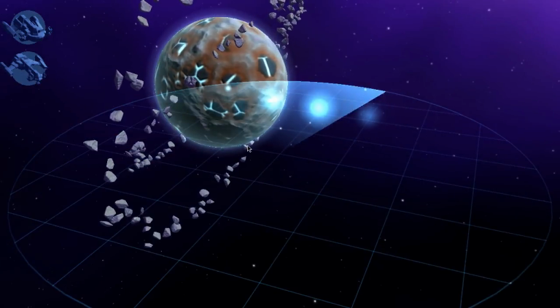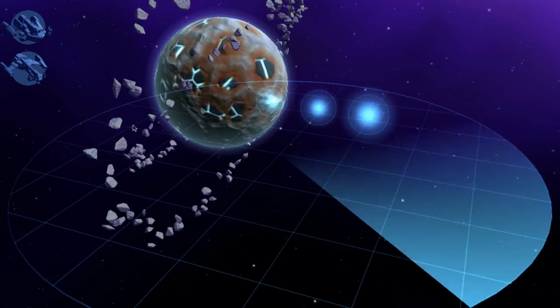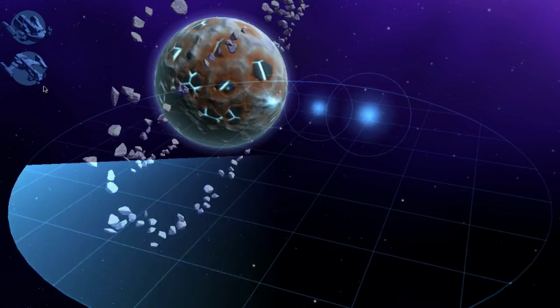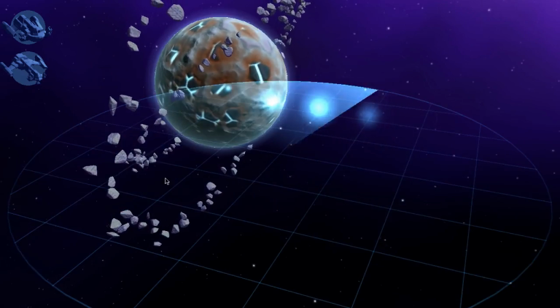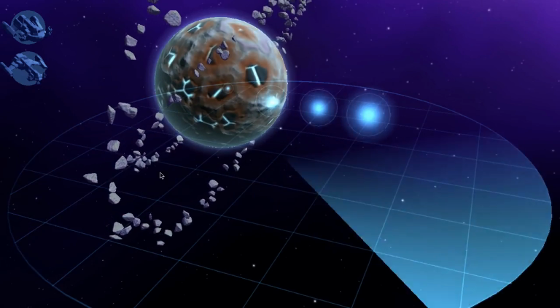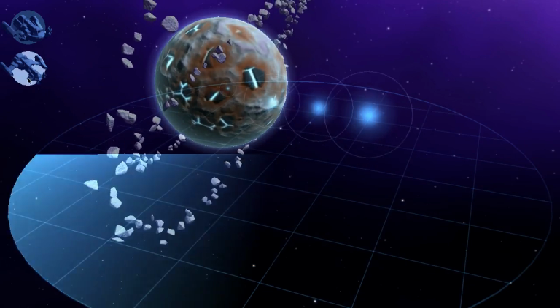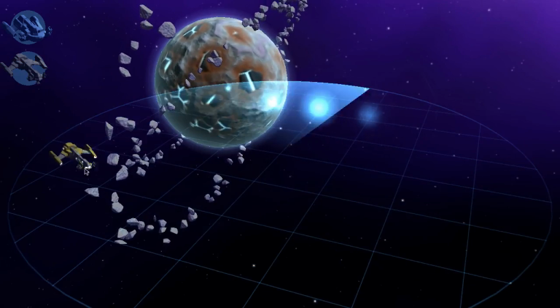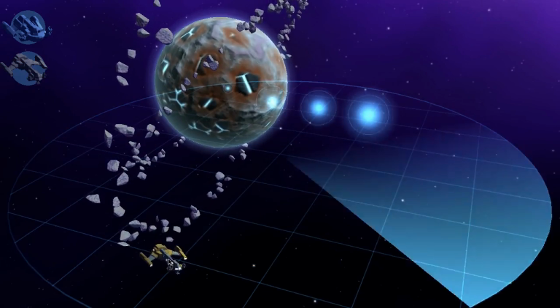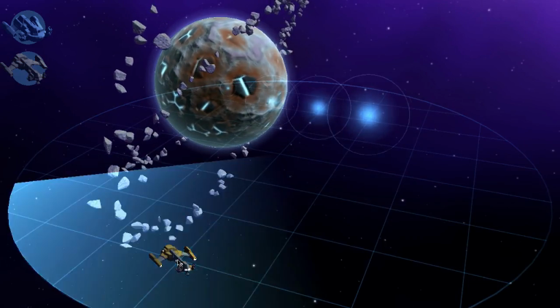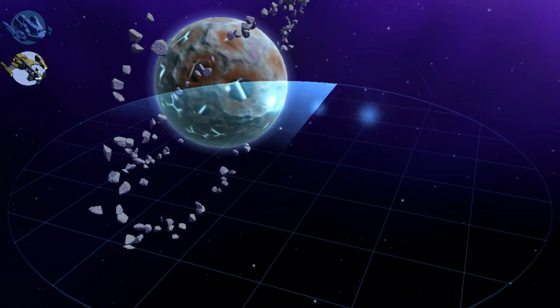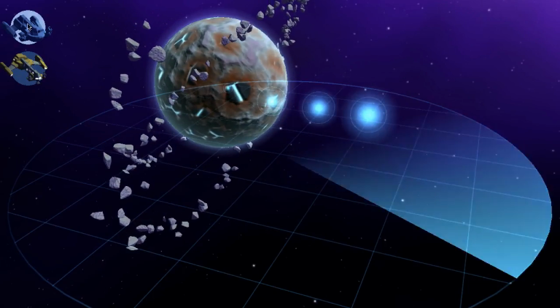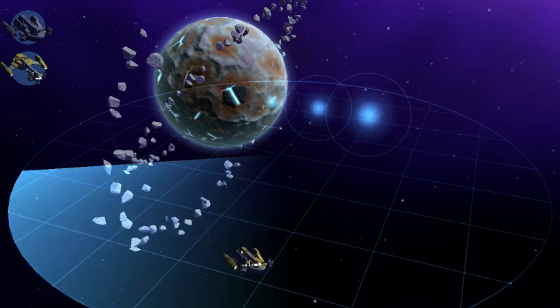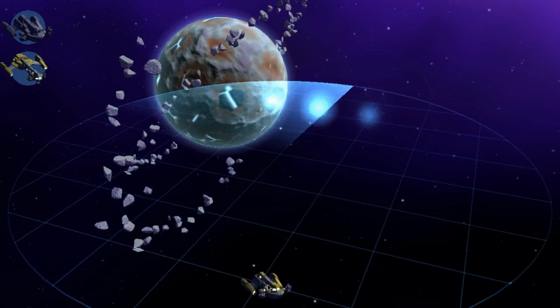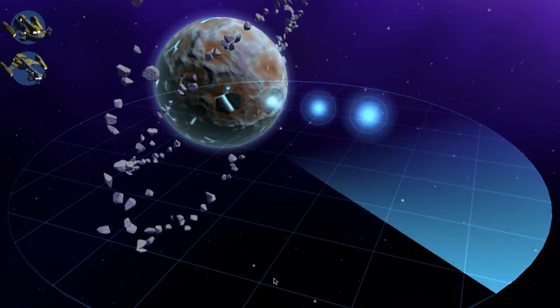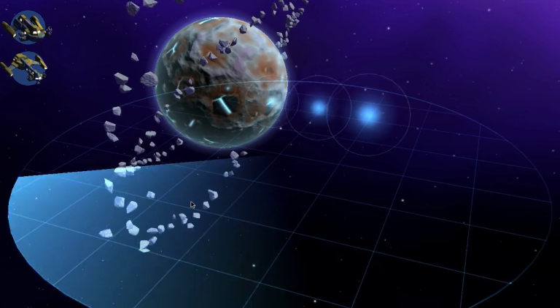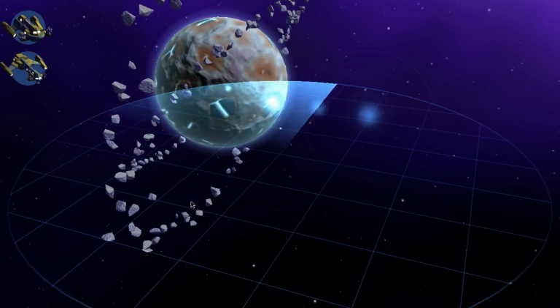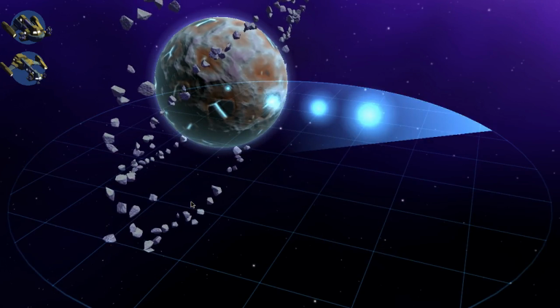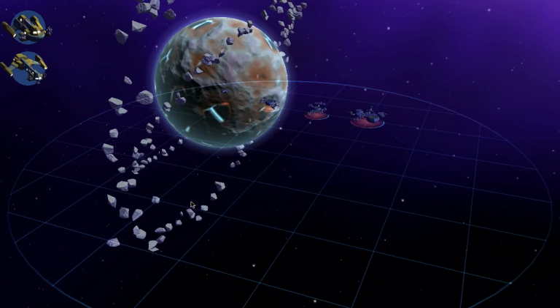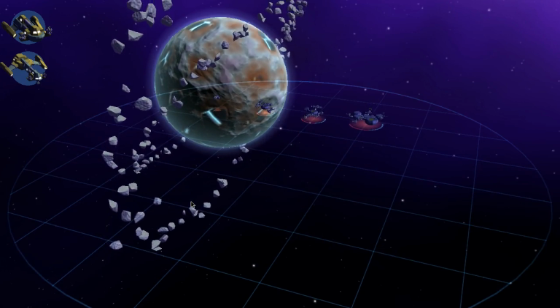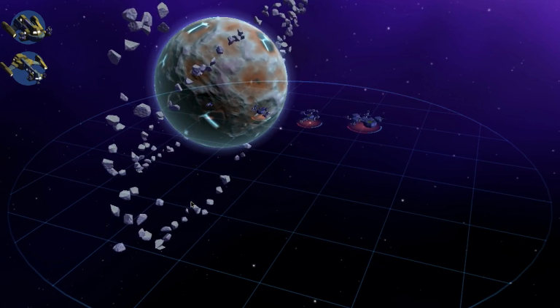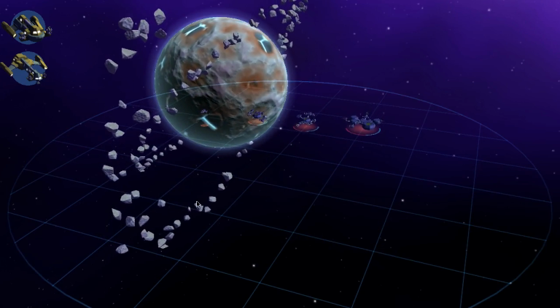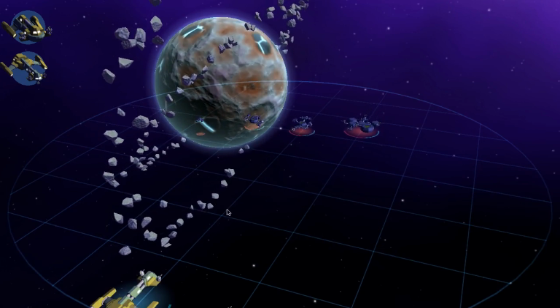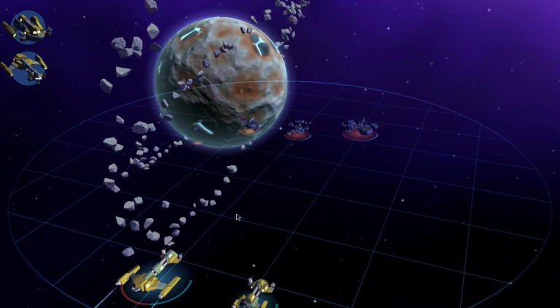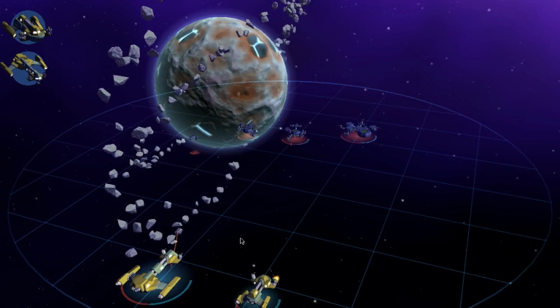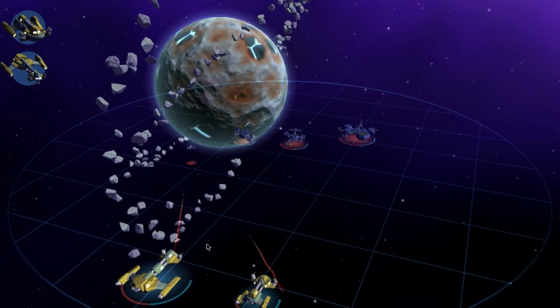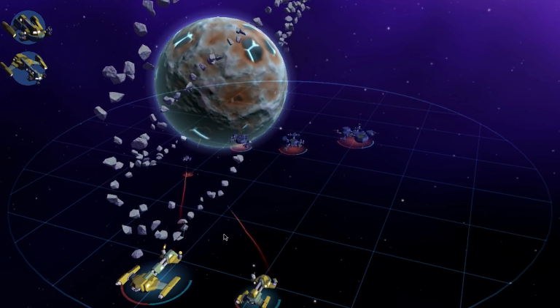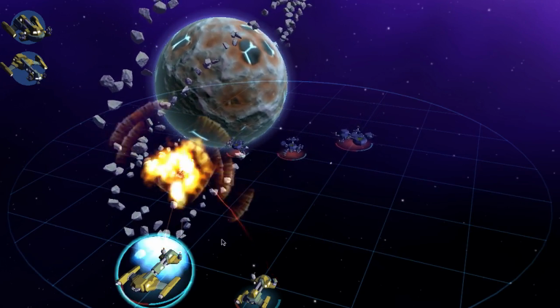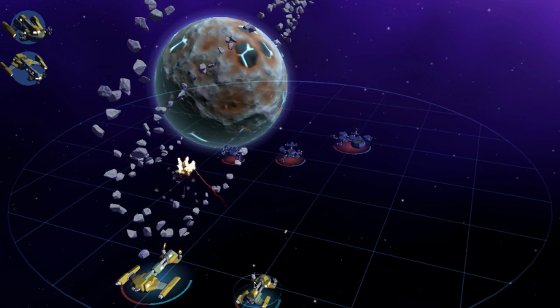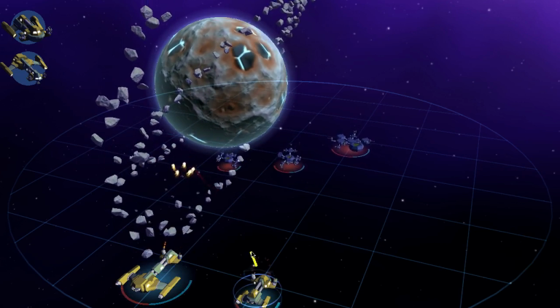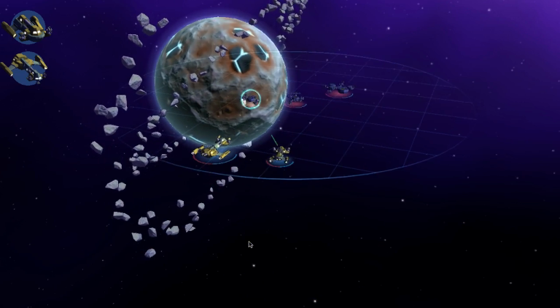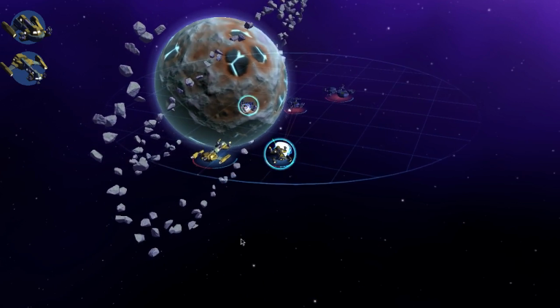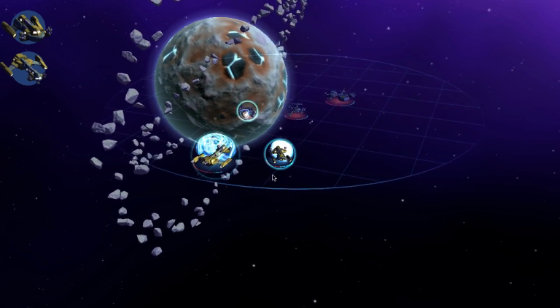Finally, another type of celestial body has been added: asteroid belts. In this case, two of them are used to depict the debris rings around the Tanru homeworld, also known as the Starship Graveyard. You too can find out why.